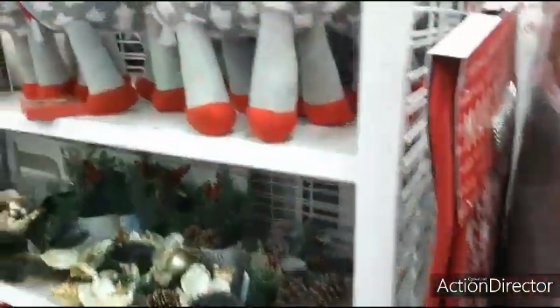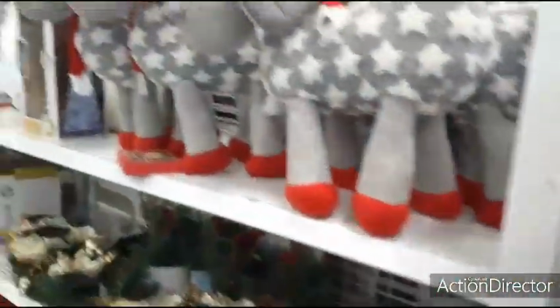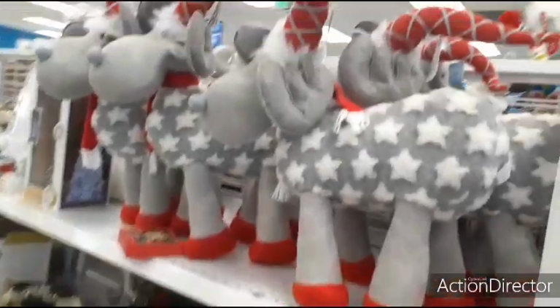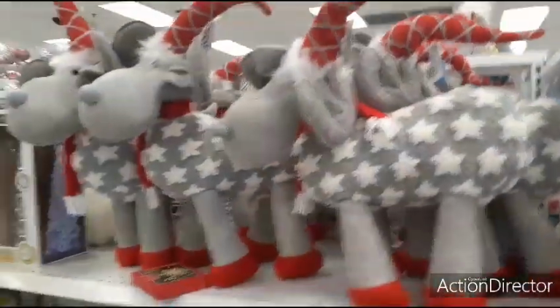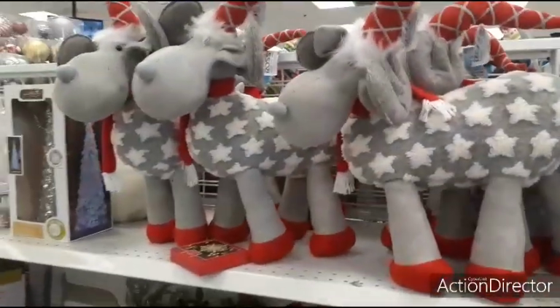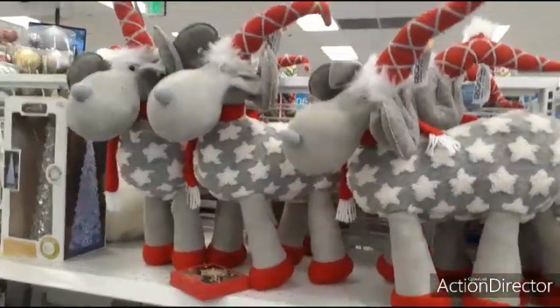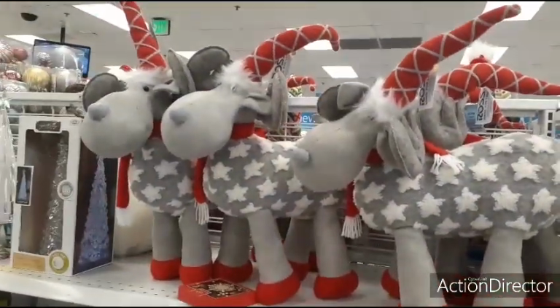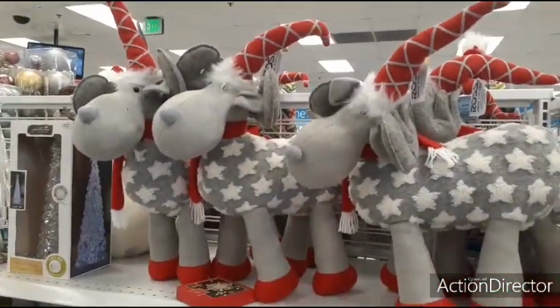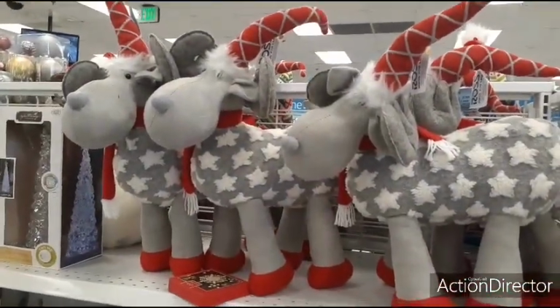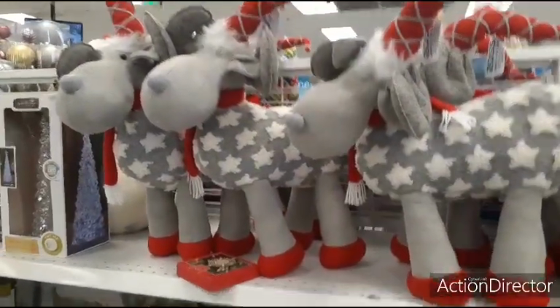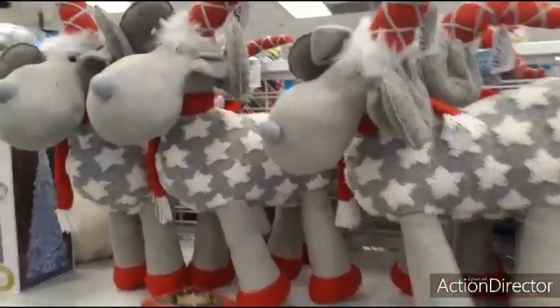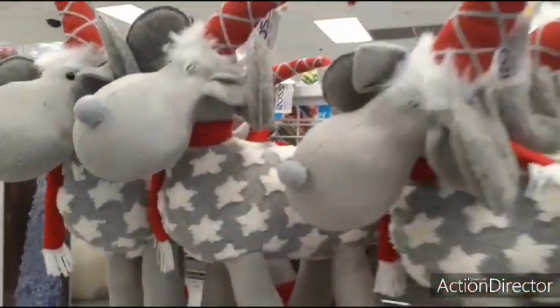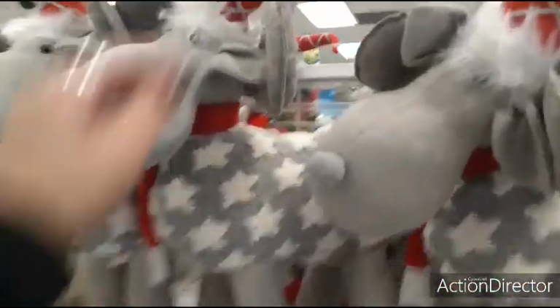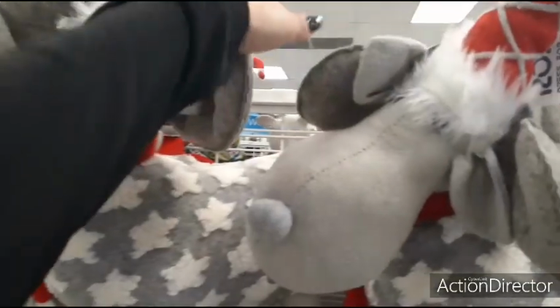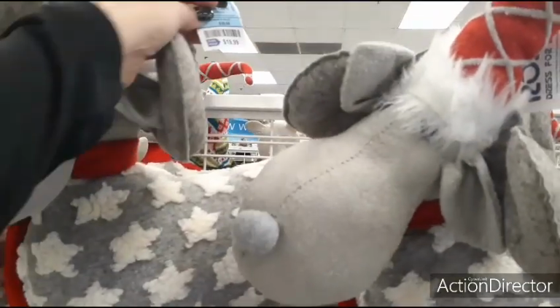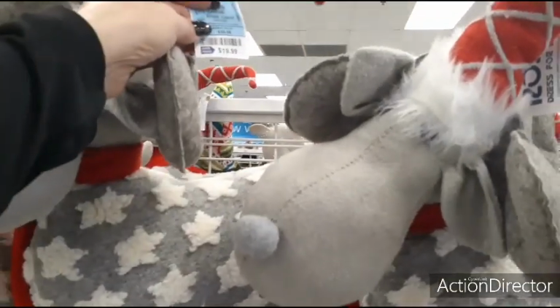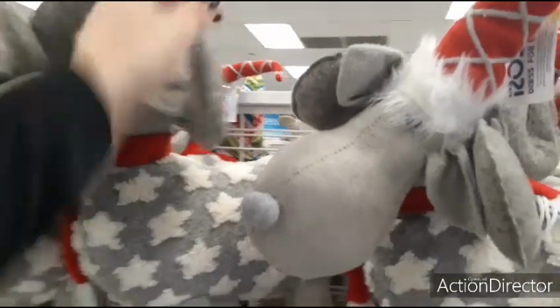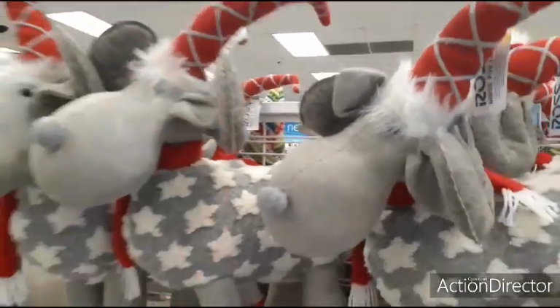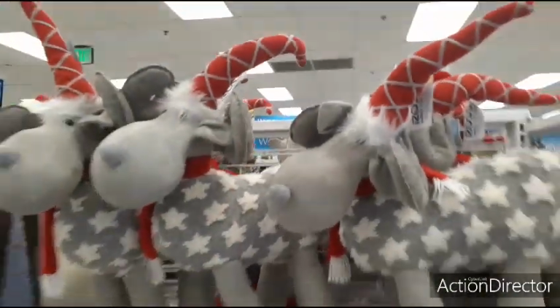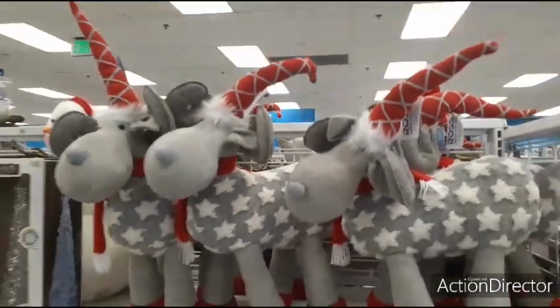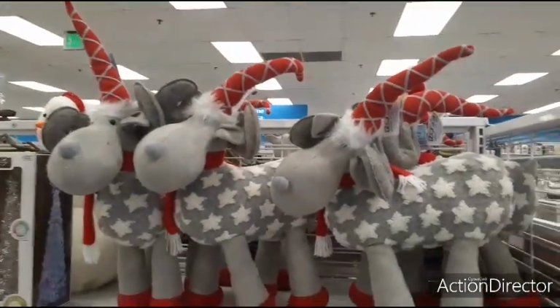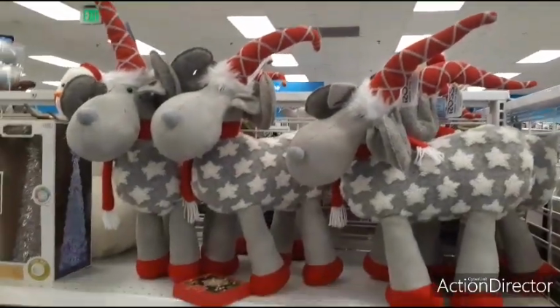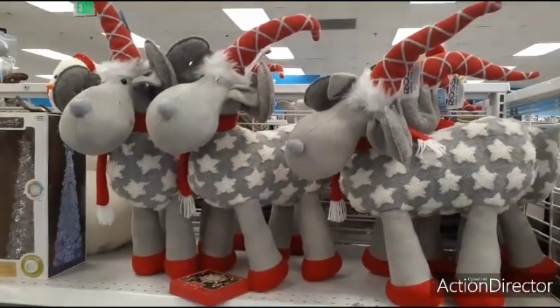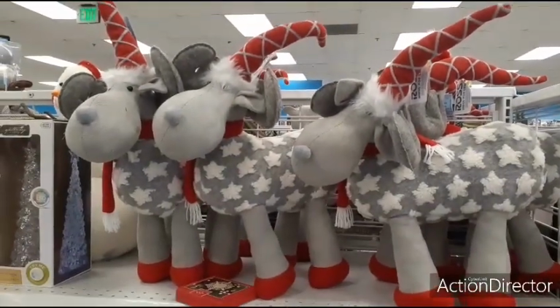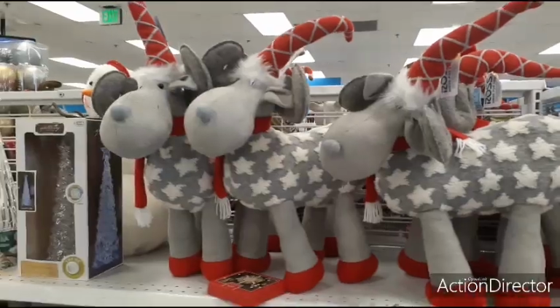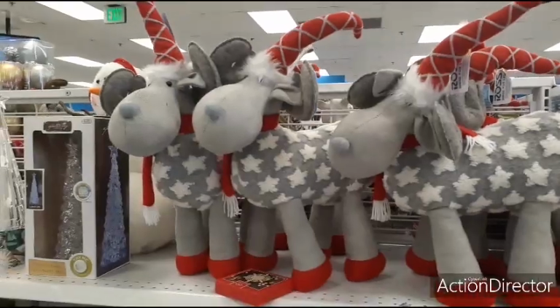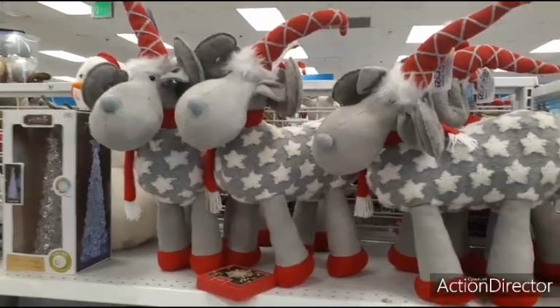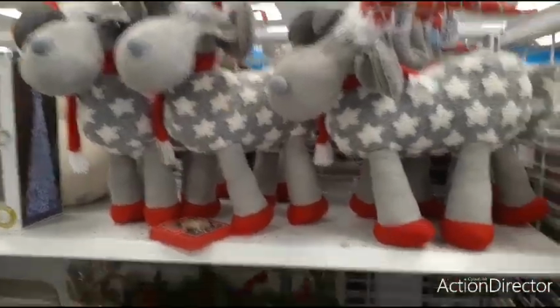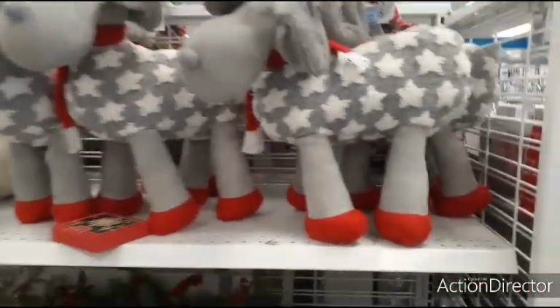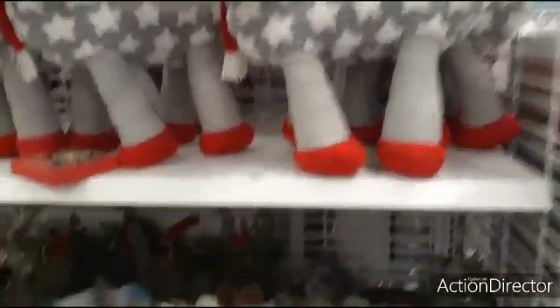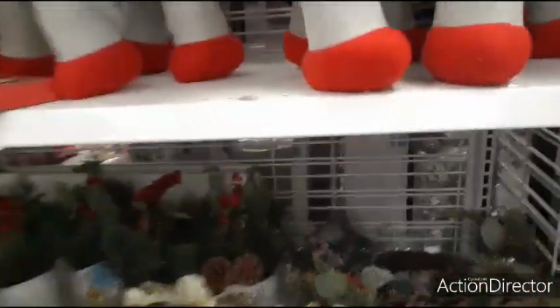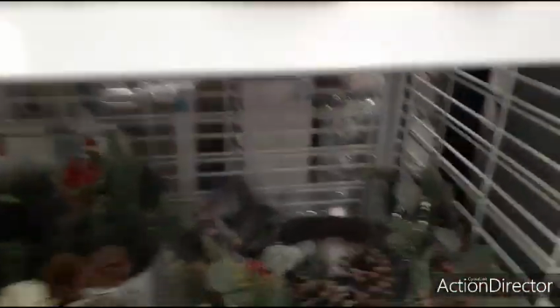We also have these big moose — I guess they're like moose reindeers — these are going to be $19.99, and these guys are pretty big, as you can see.